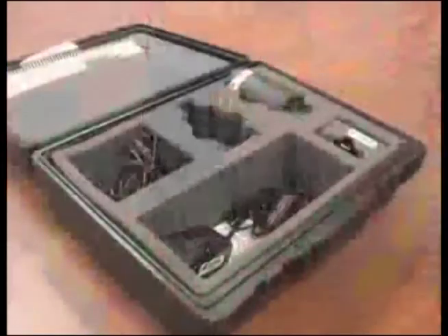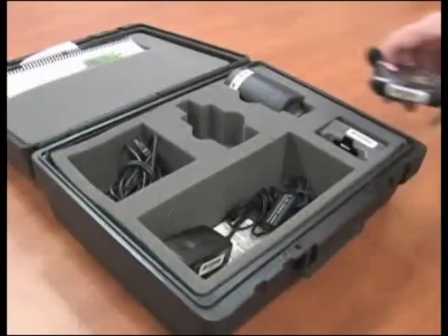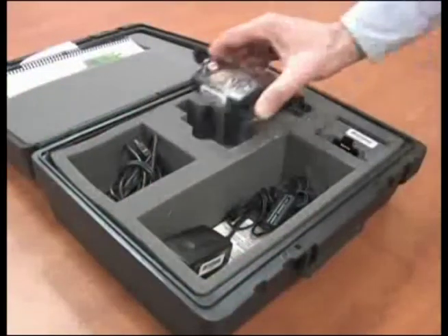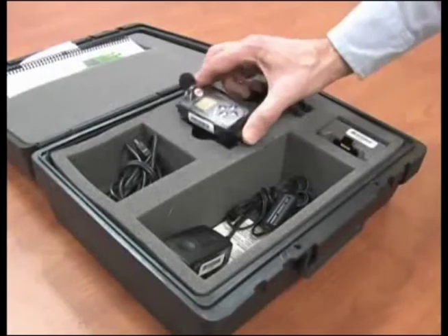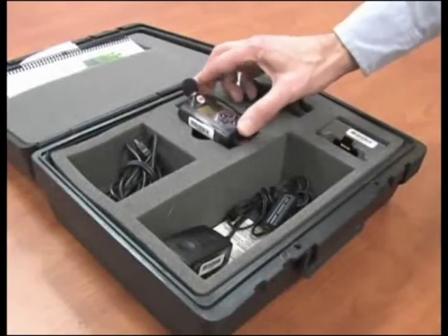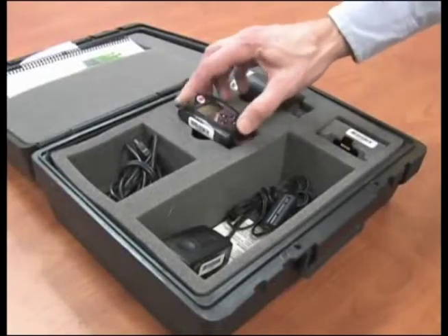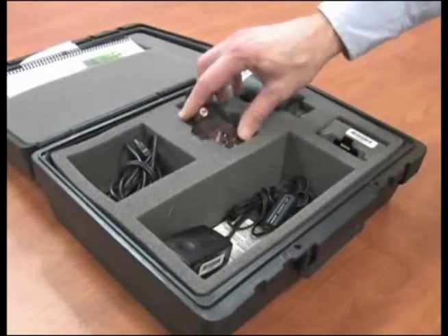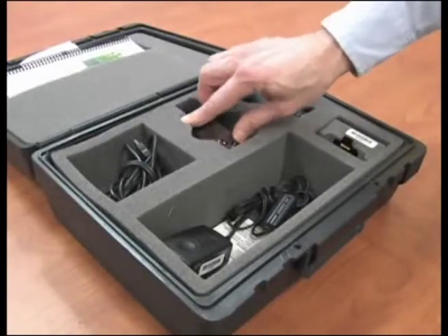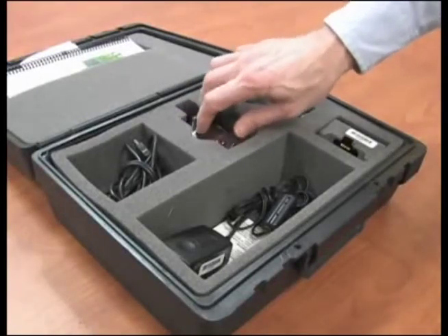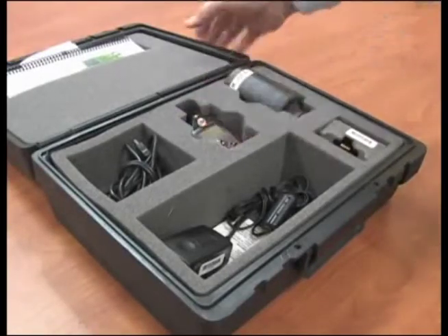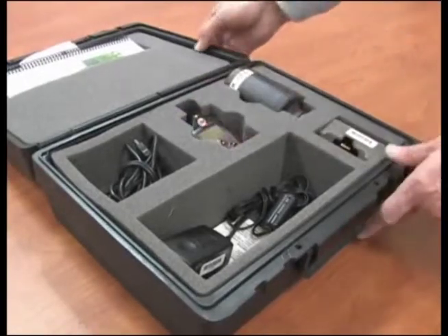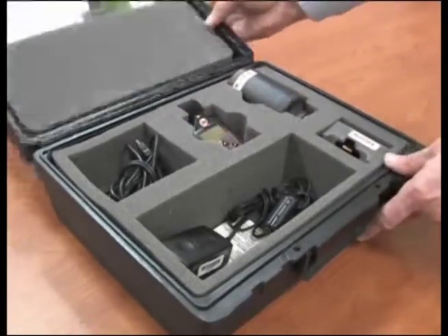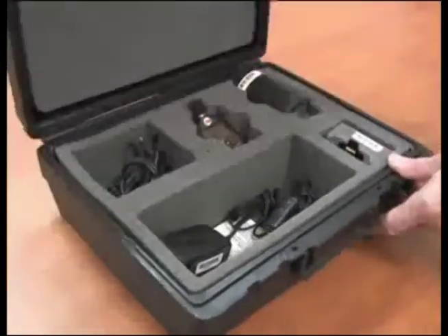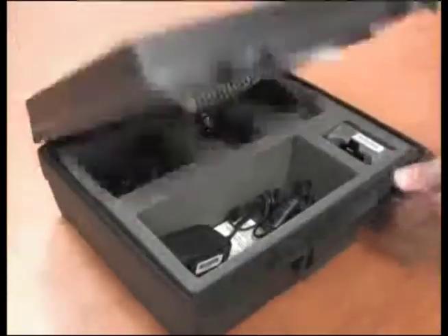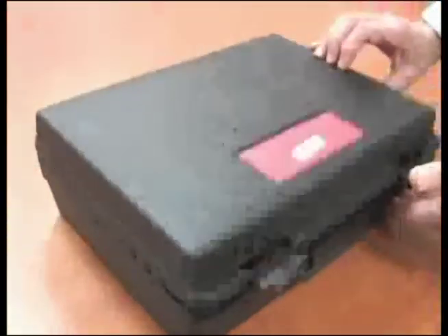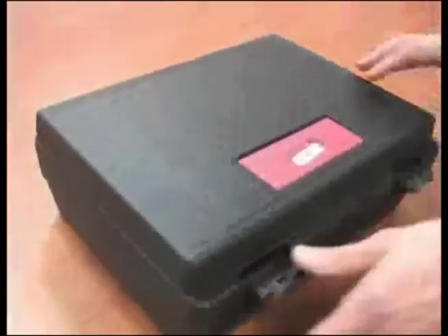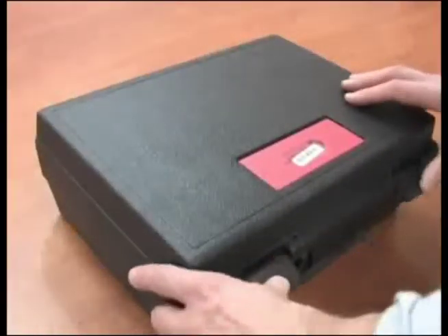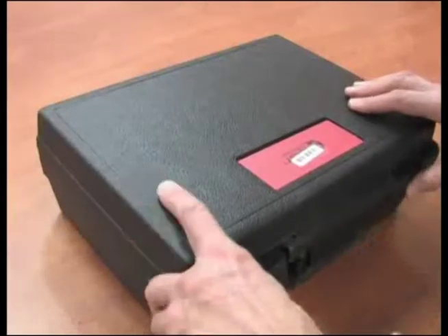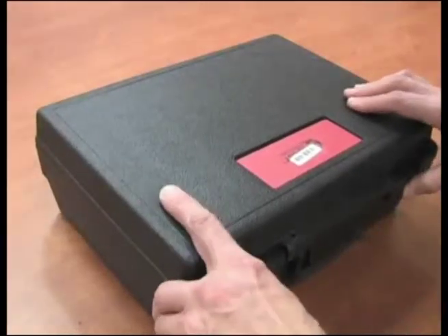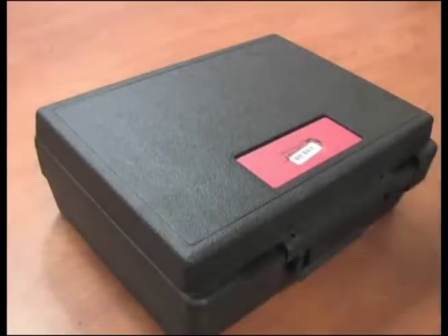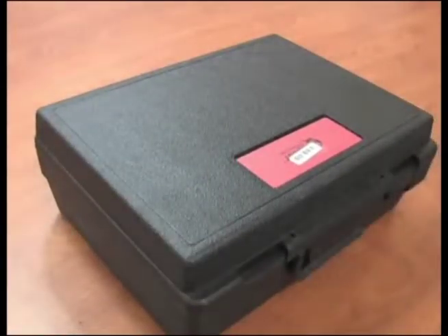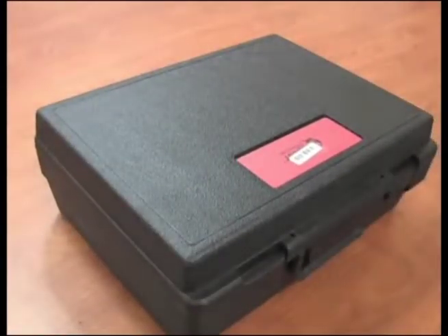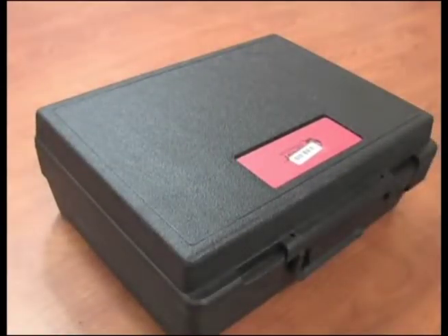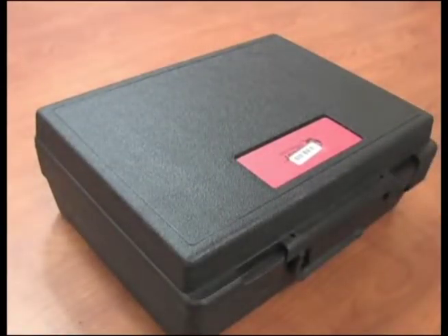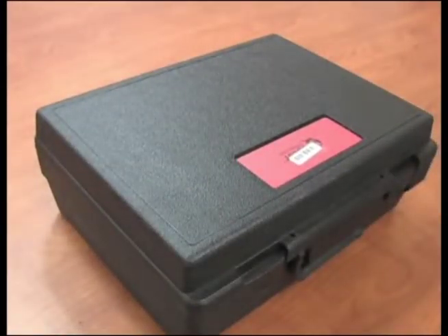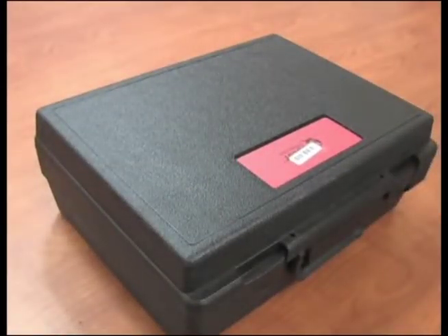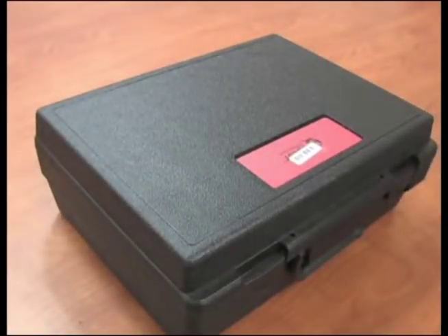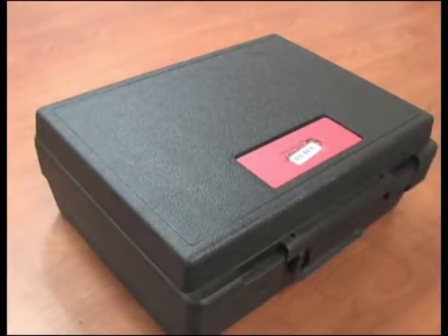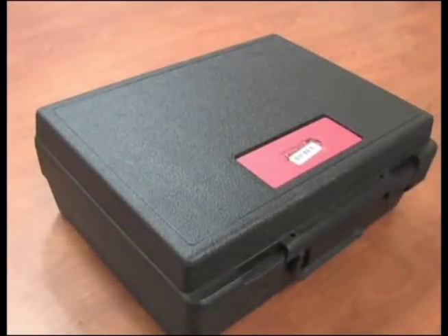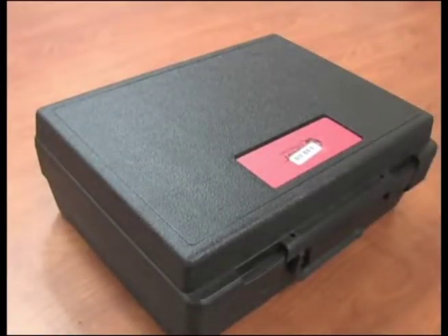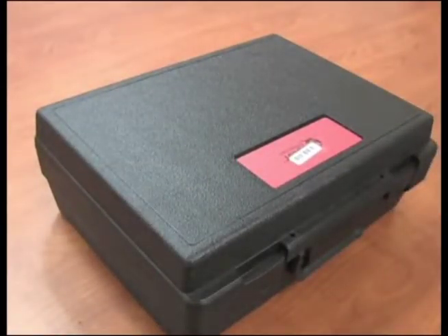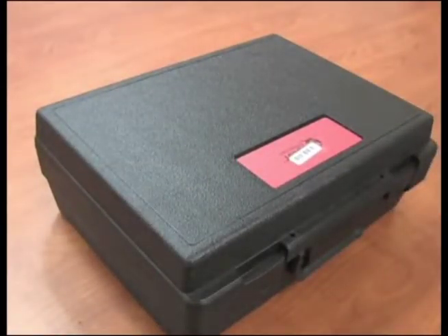The post-calibration should be within a few tenths of a decibel of the pre-calibration. Data can be downloaded and a report printed by Galson or by you. If you want Galson to do this, just repack everything and send it back with instructions for us to download the data for you.